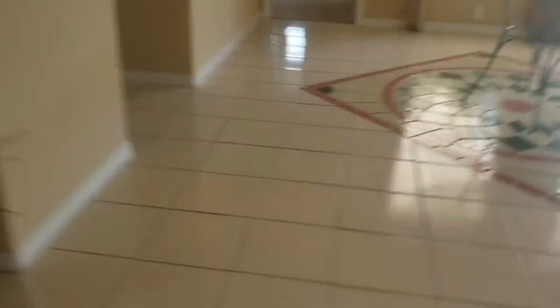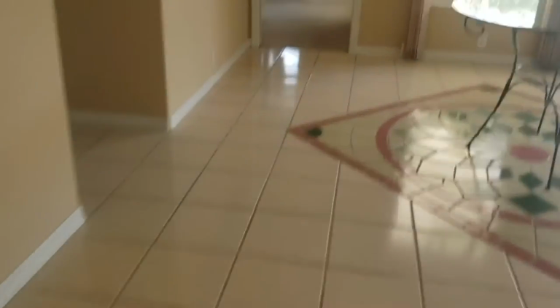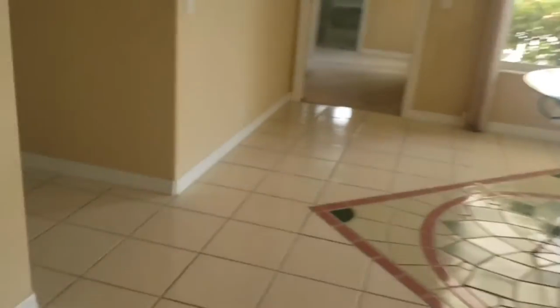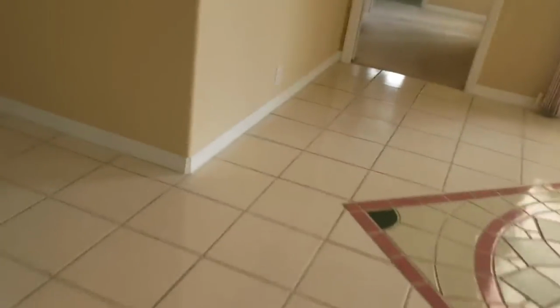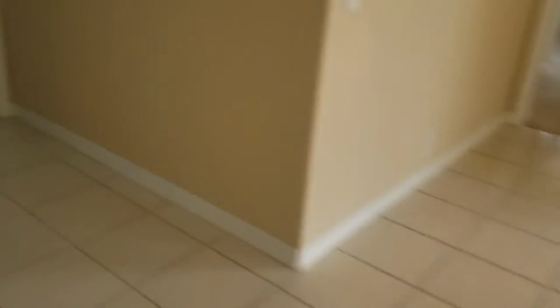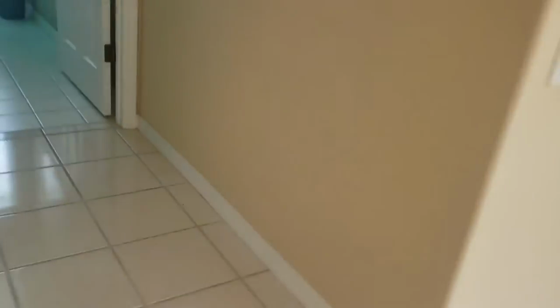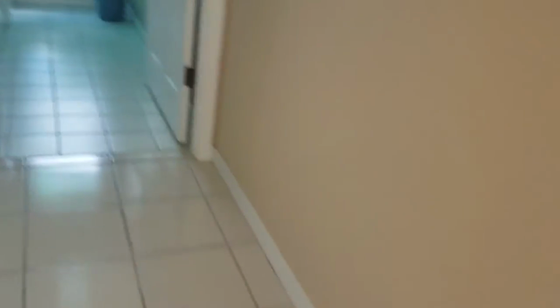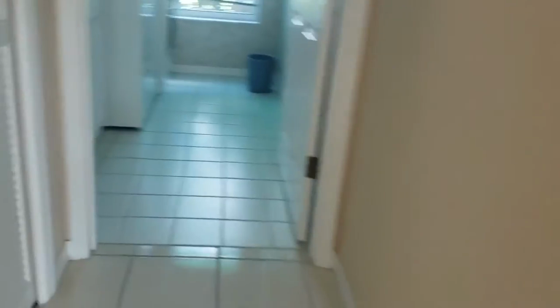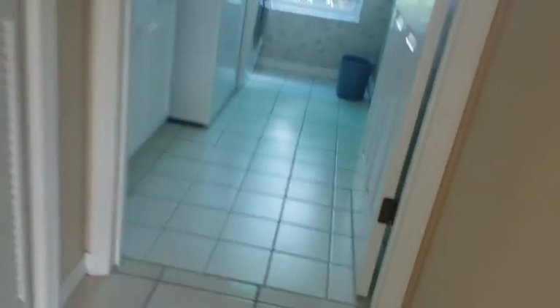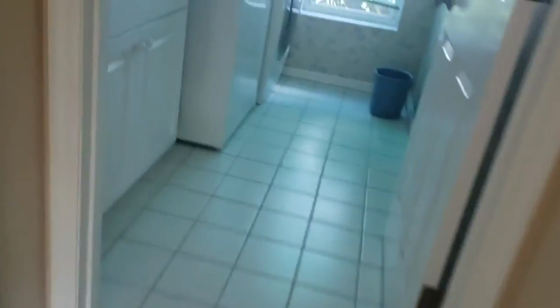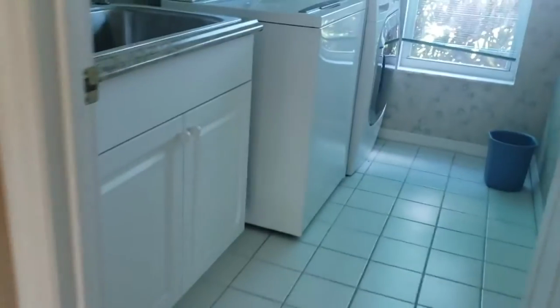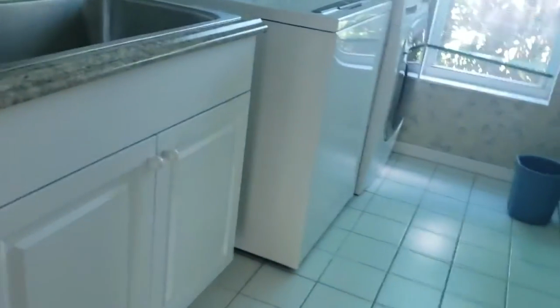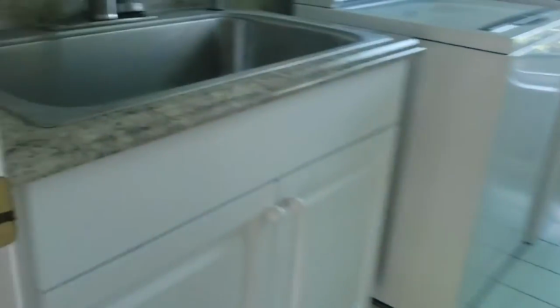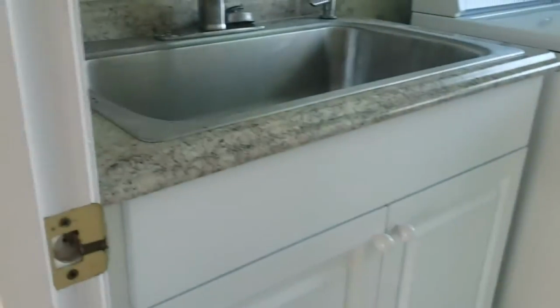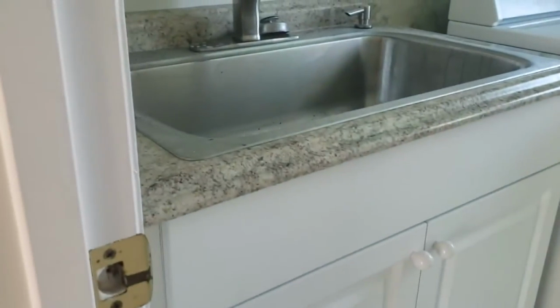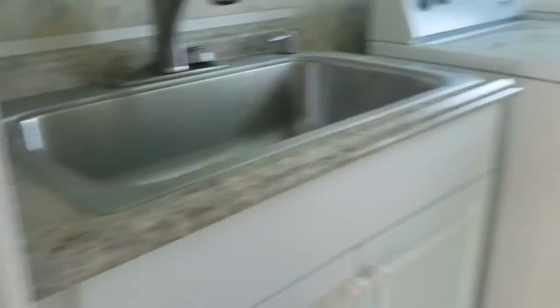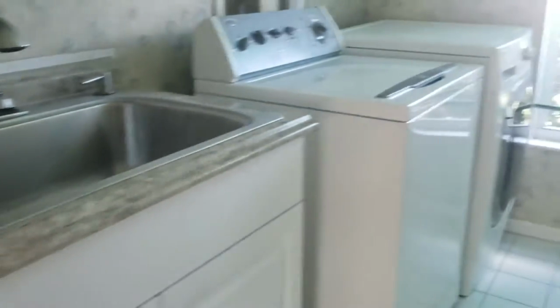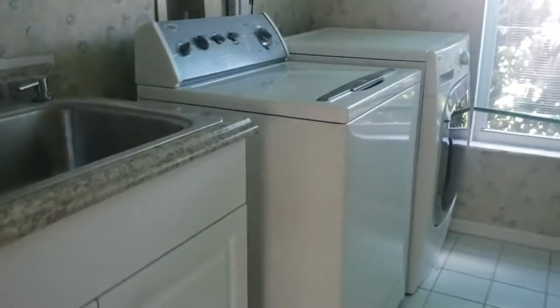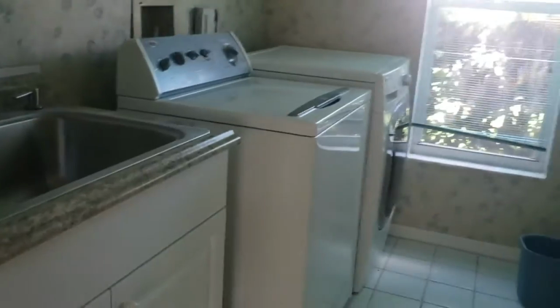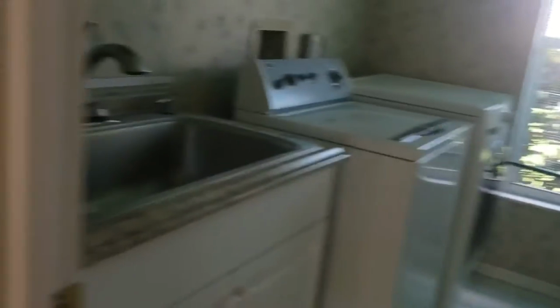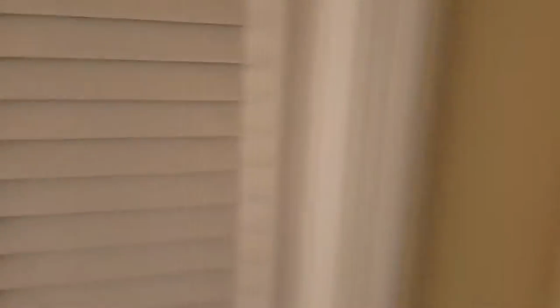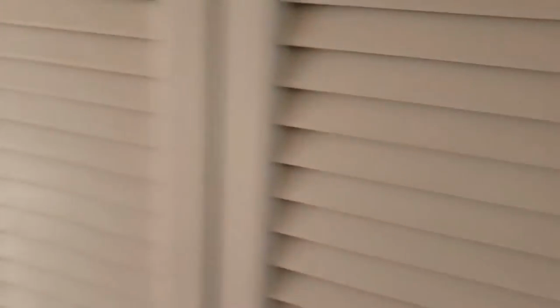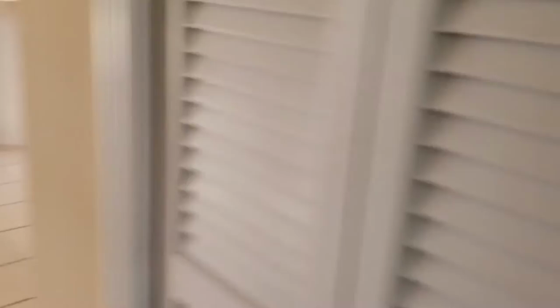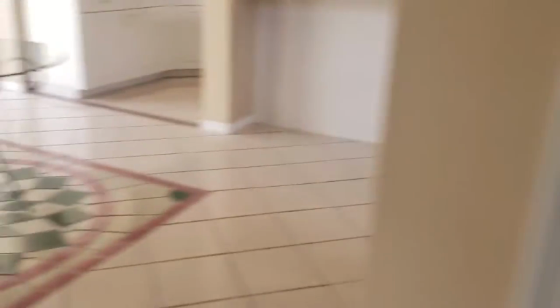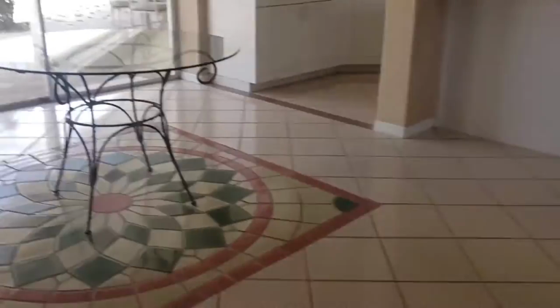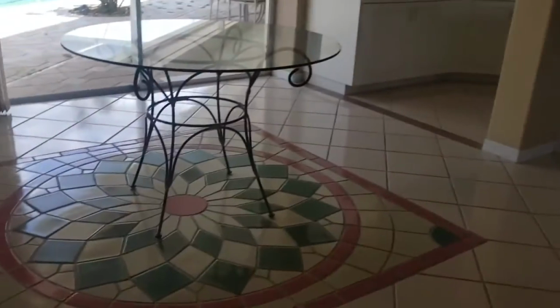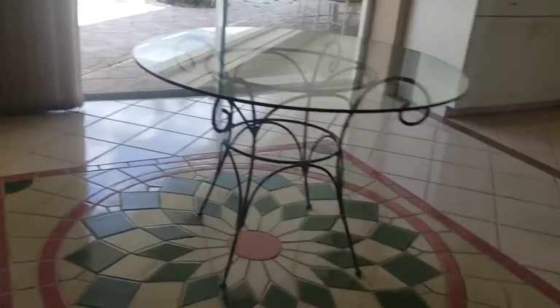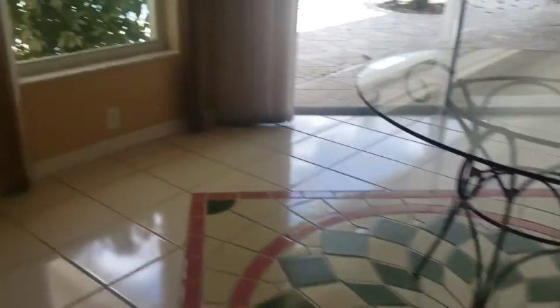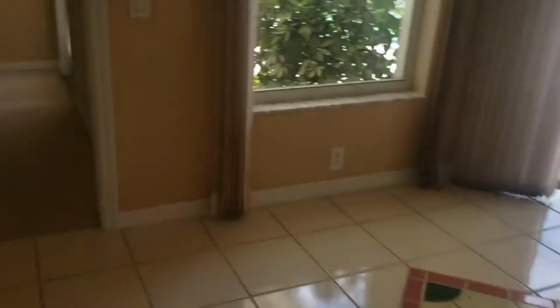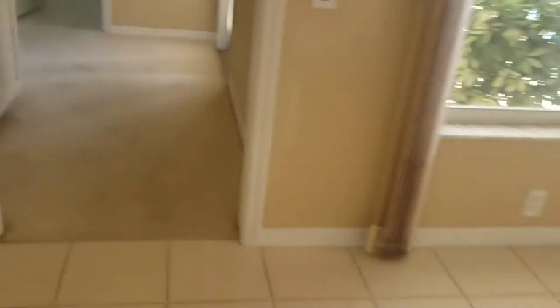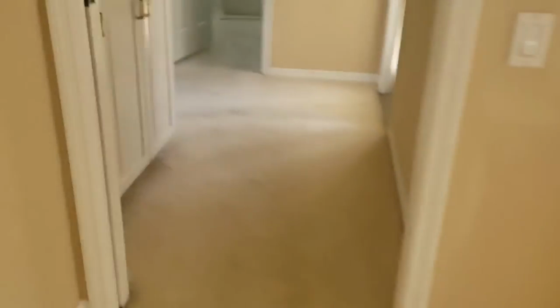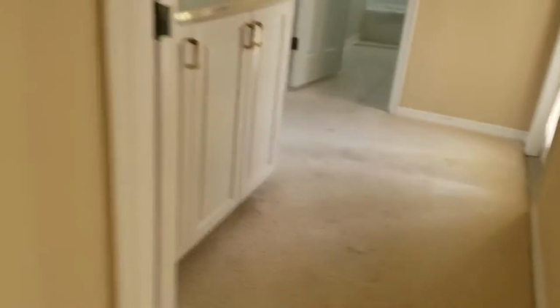Heading back here, we have the laundry room — not the guest bath. There's a large wash sink, which is nice, along with a washer and dryer. The house does sit on the corner of Fallcrest, right at the entrance to Amberlea.